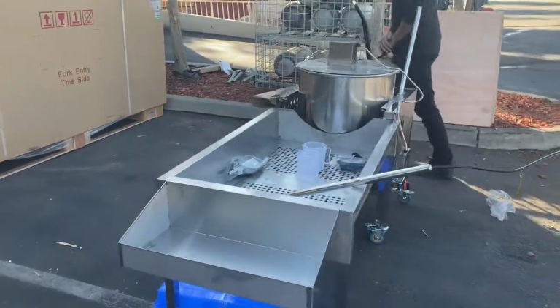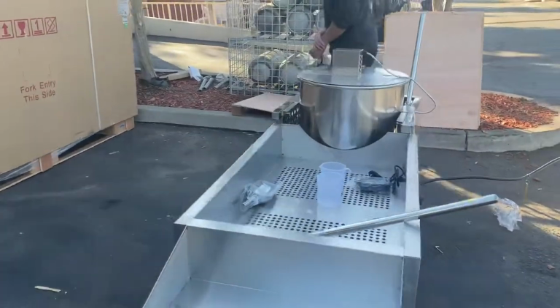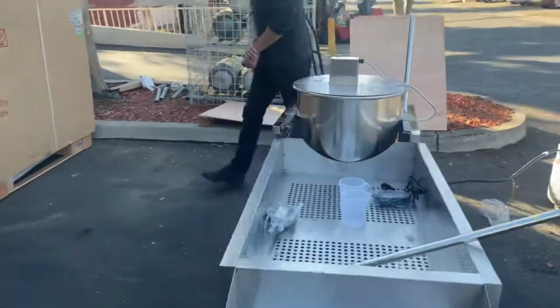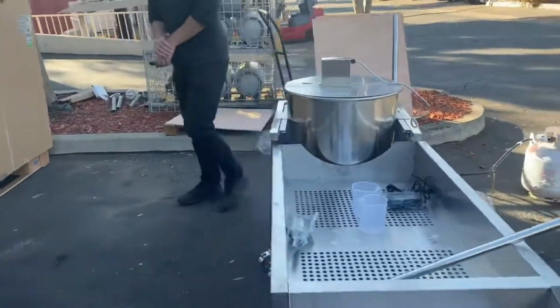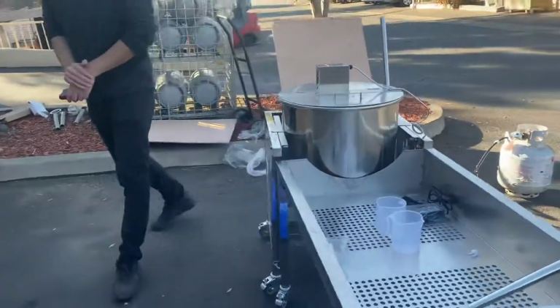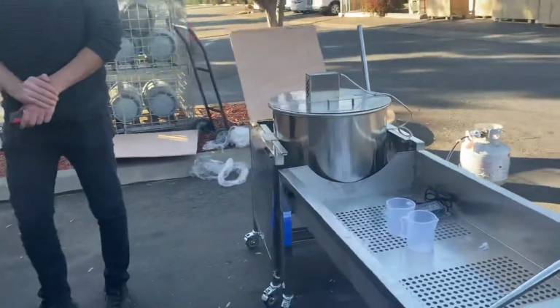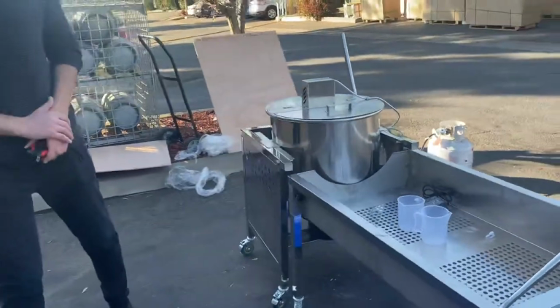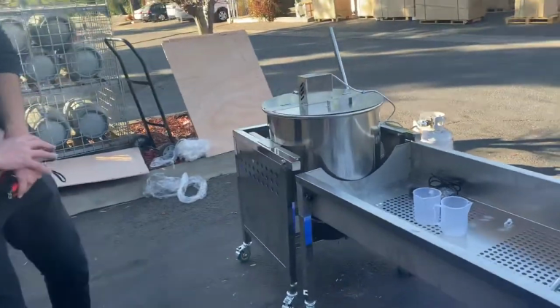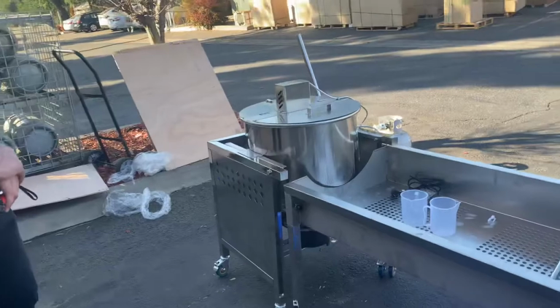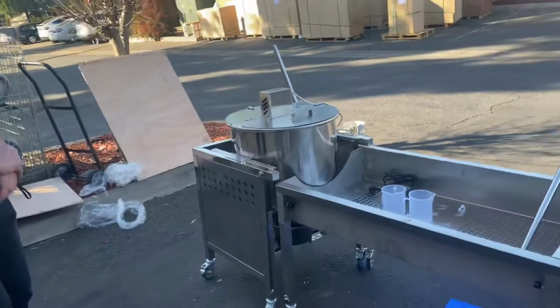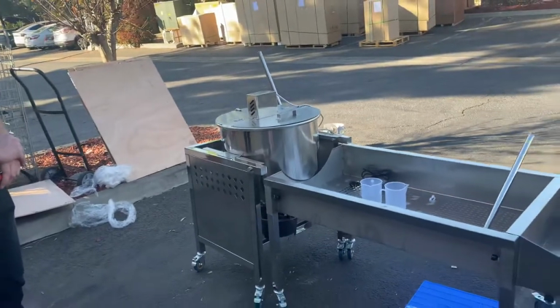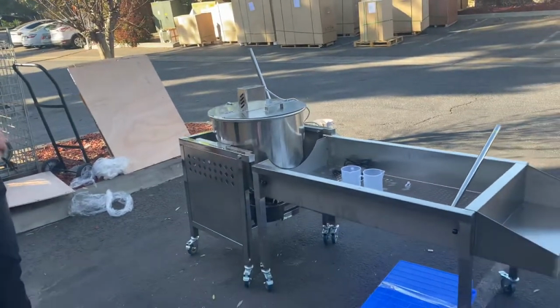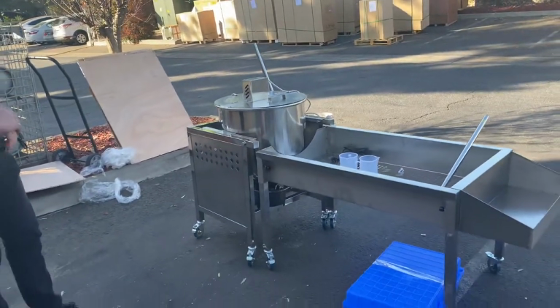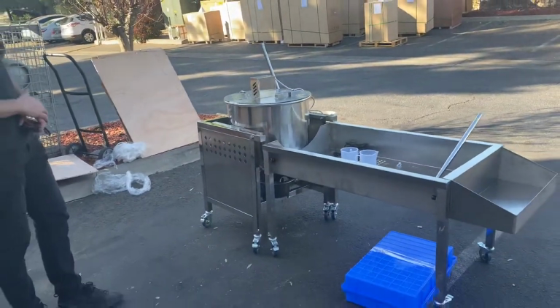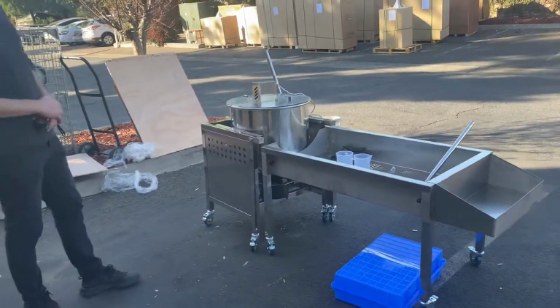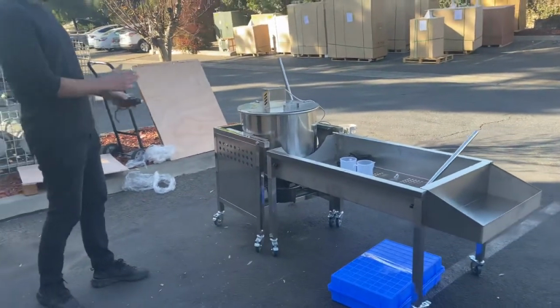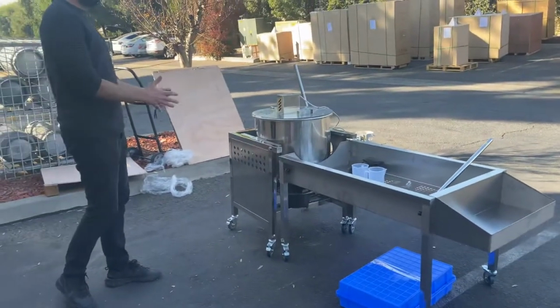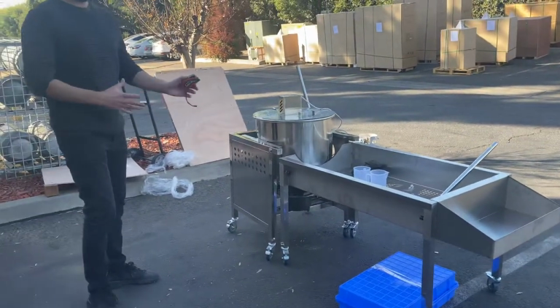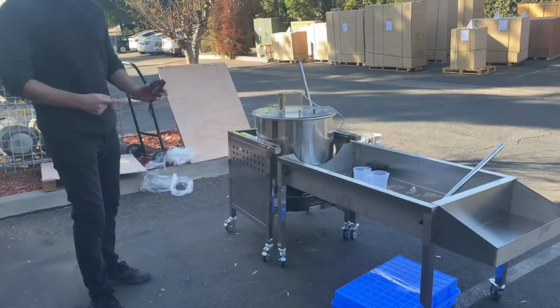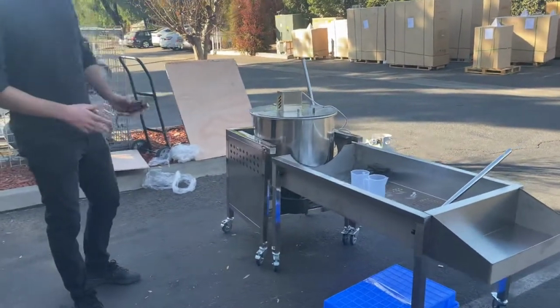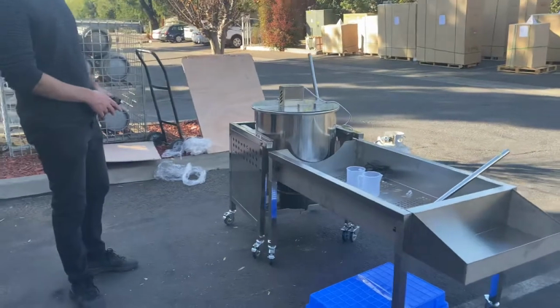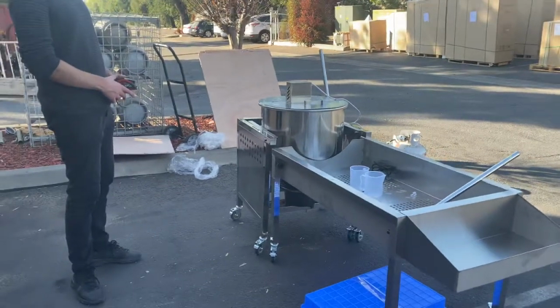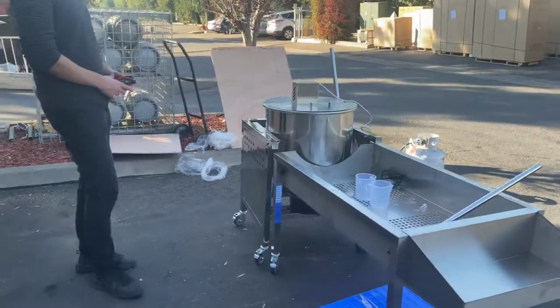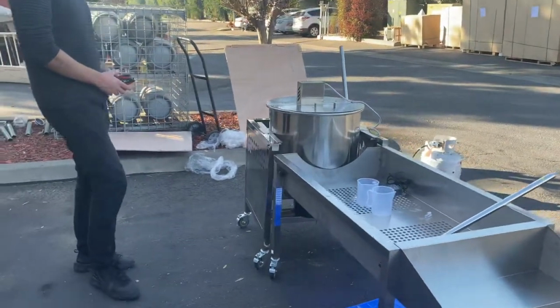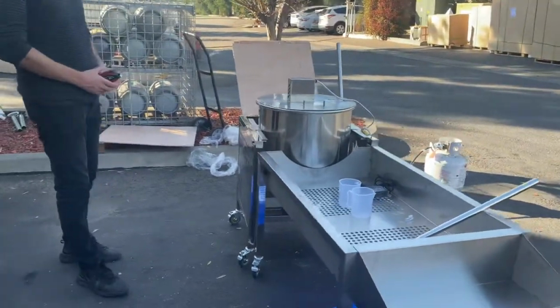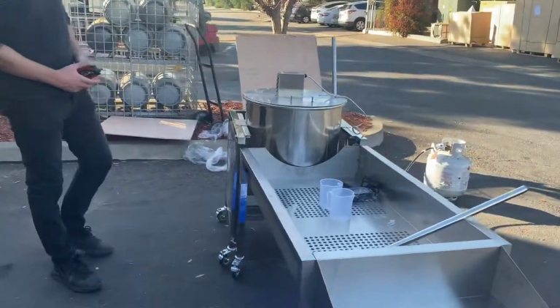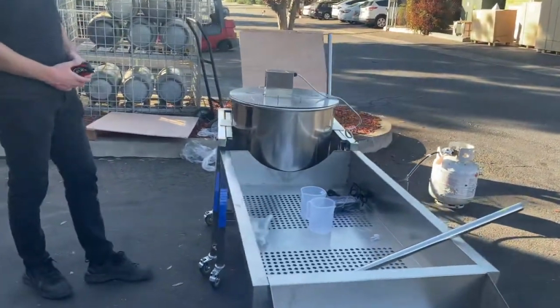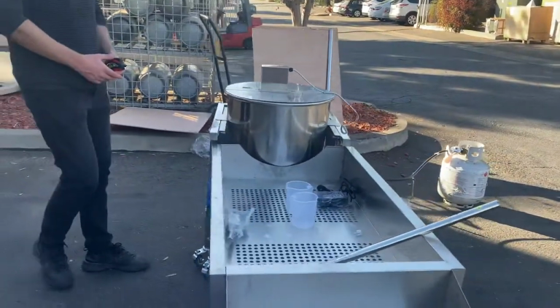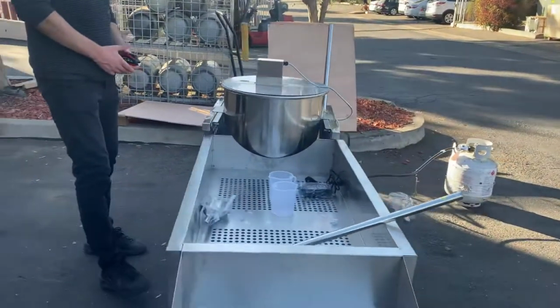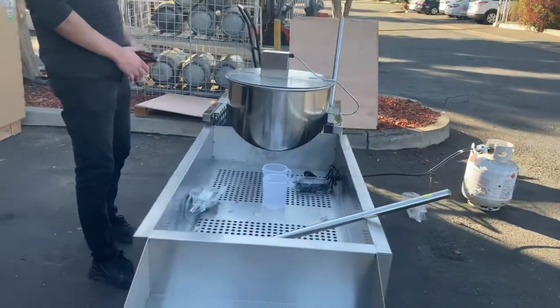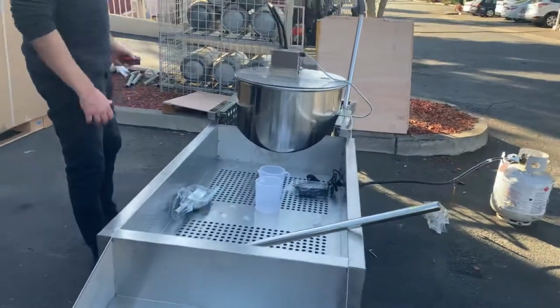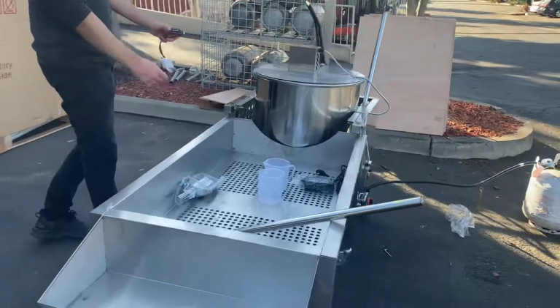This is going to be one of our new items. Quality on this unit is going to be better since you do have other styles available on the website. This is just a more upgraded, better quality unit.